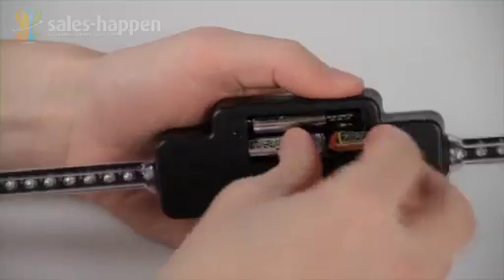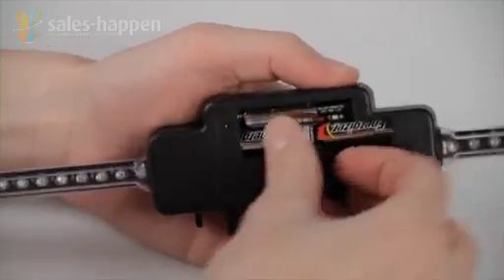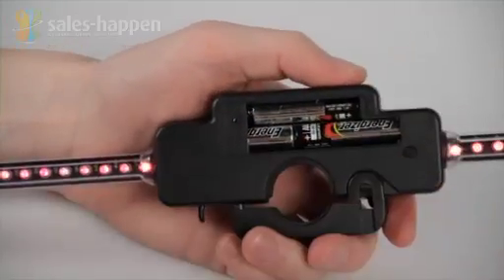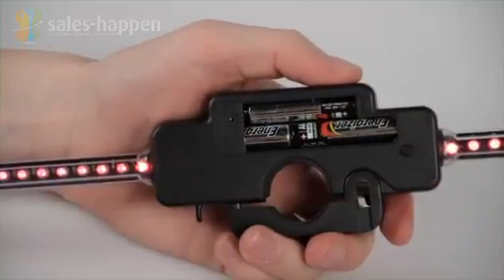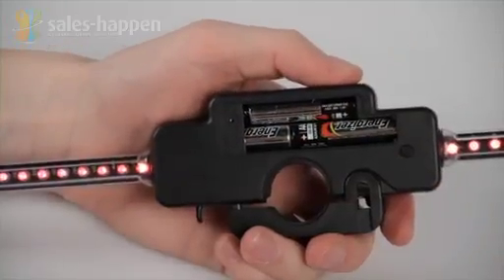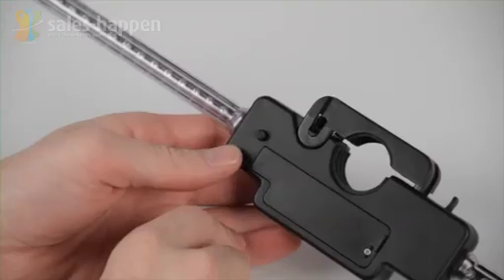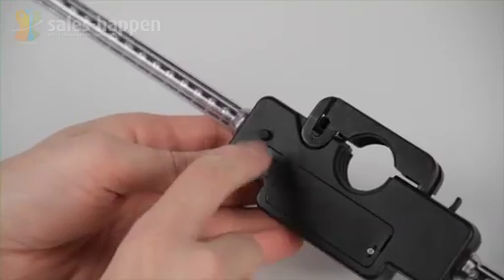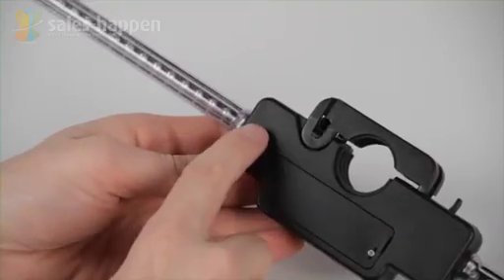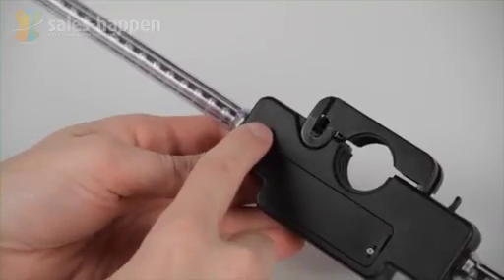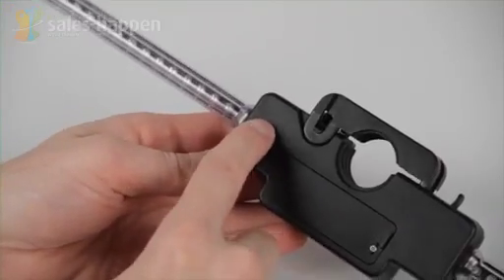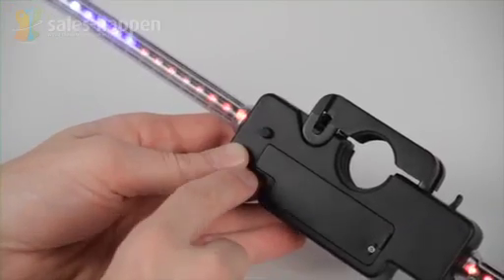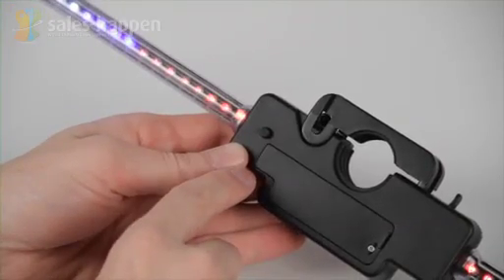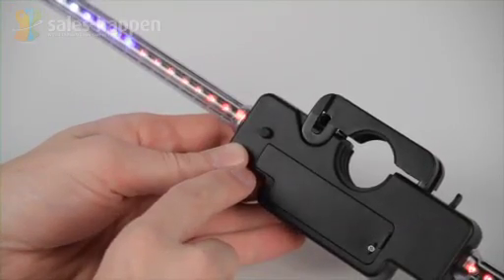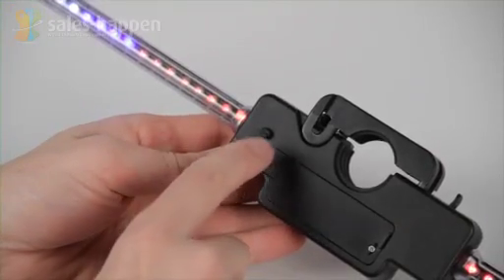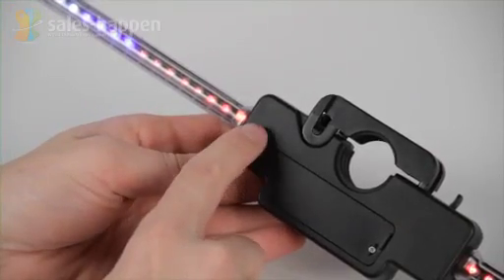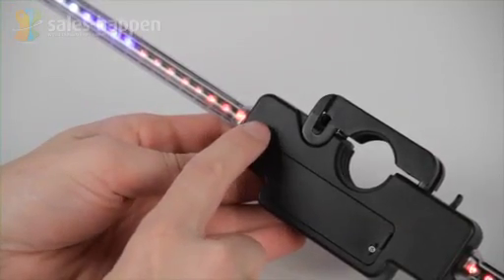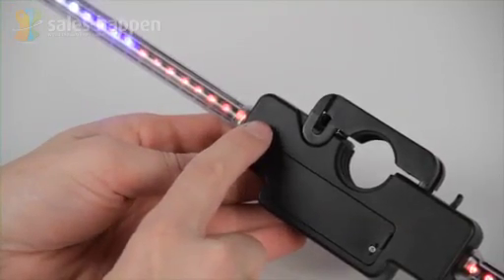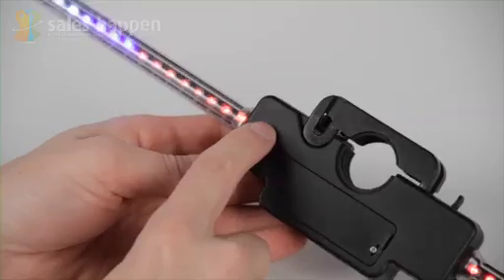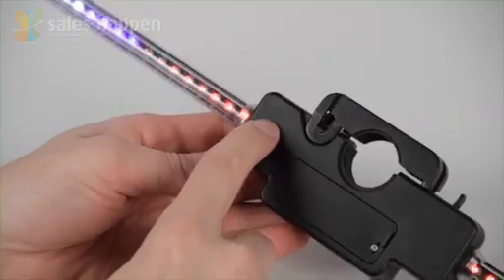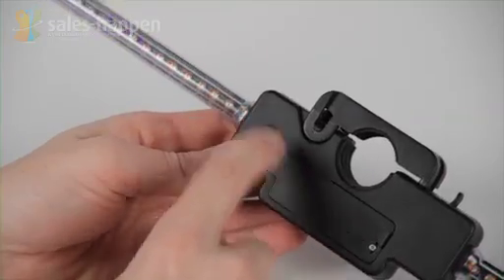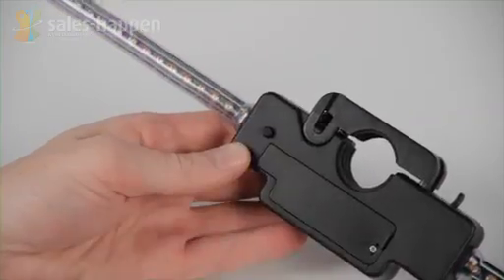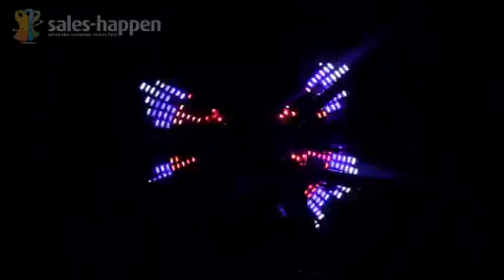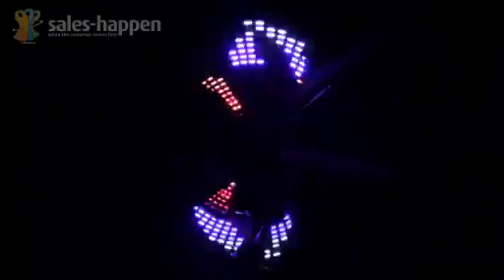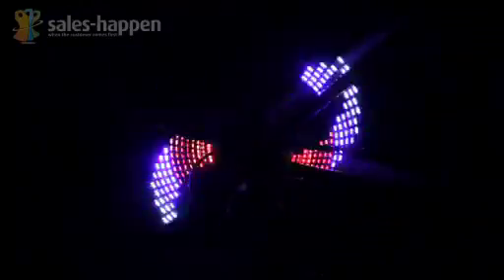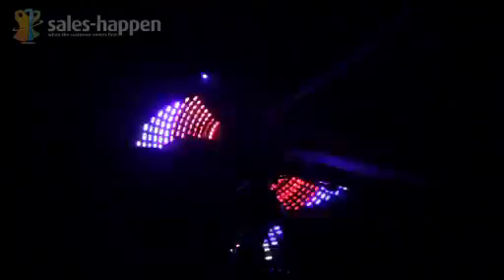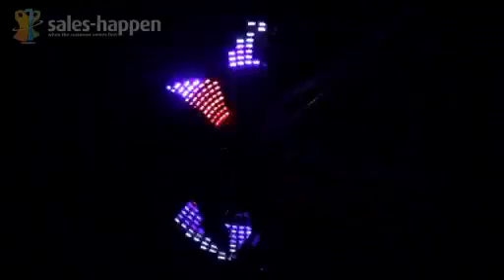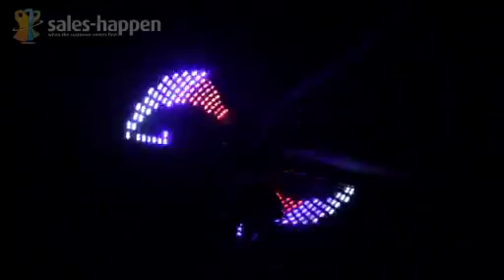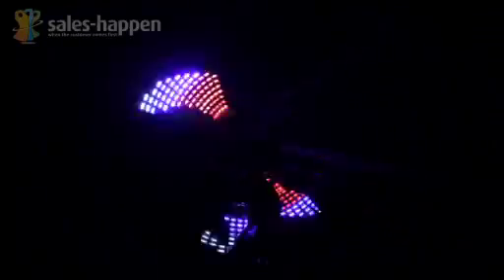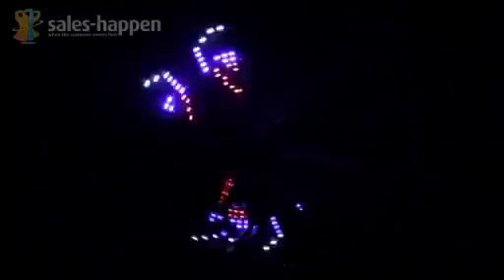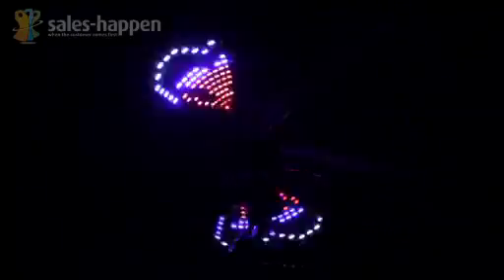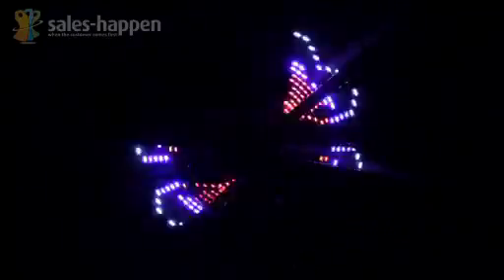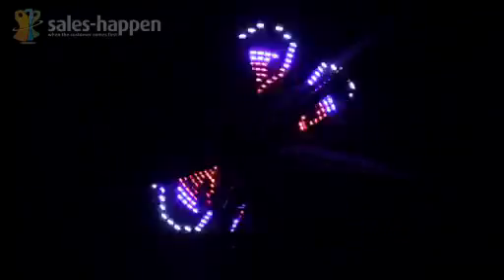The LED unit has an on-off switch but also a sleep mode that will turn off the lights and save battery power when the bike is at rest. The batteries will last up to 40 hours of riding time.